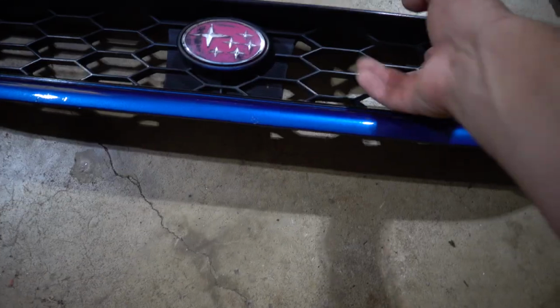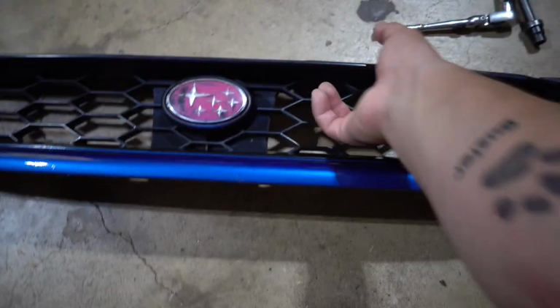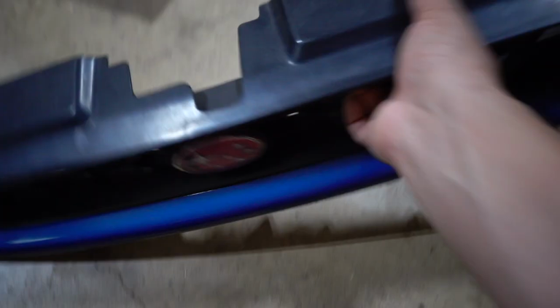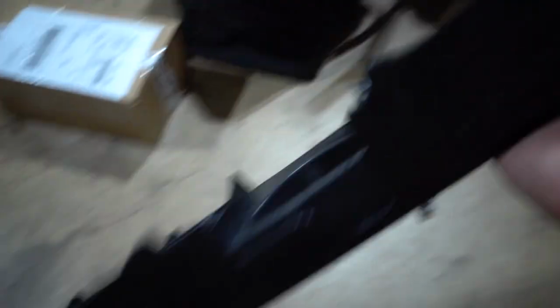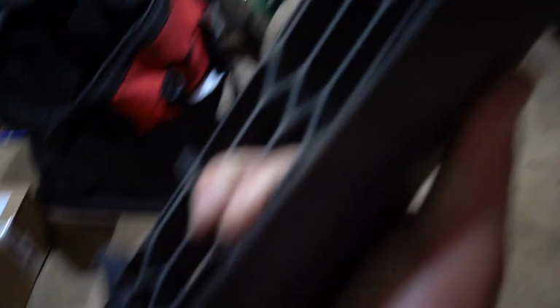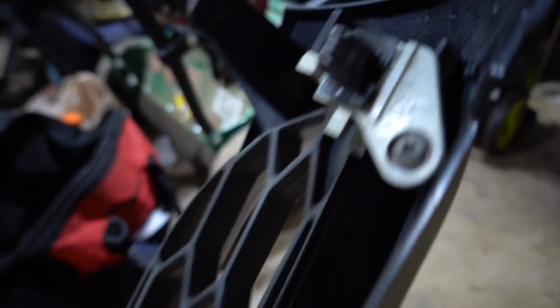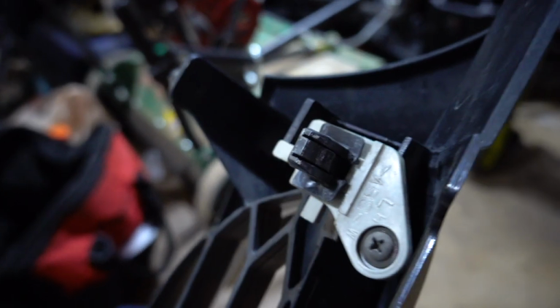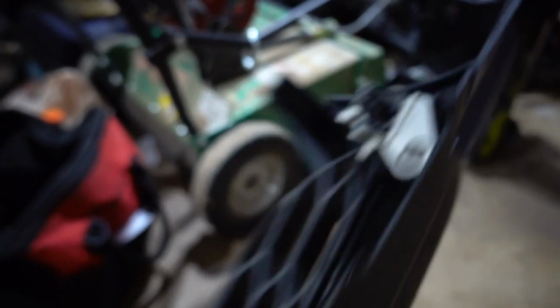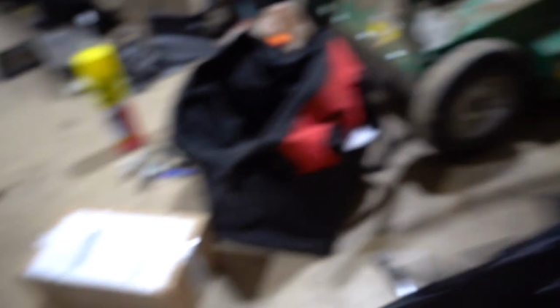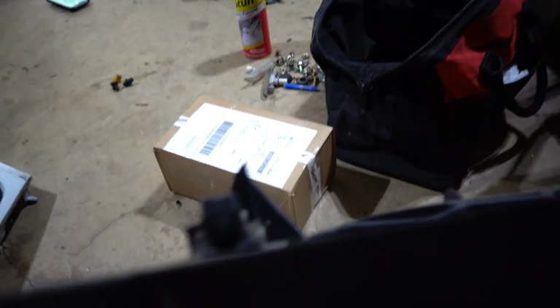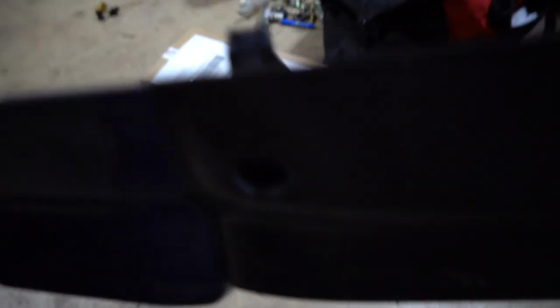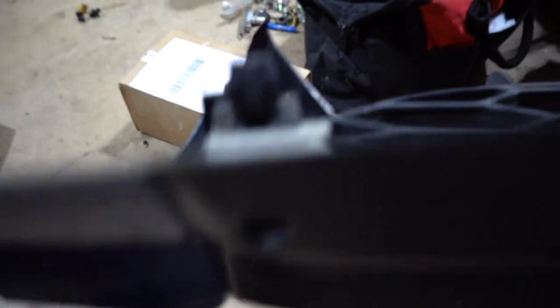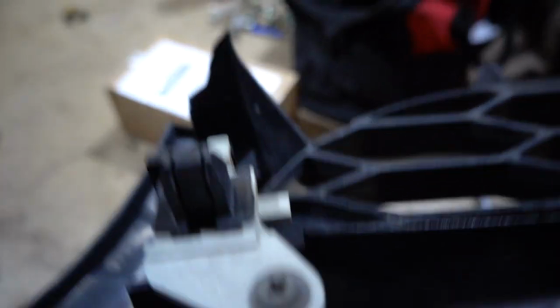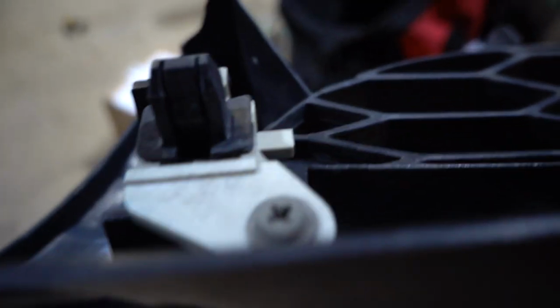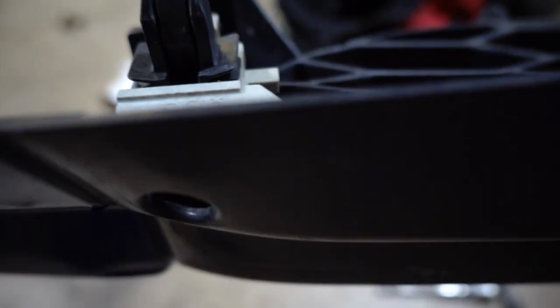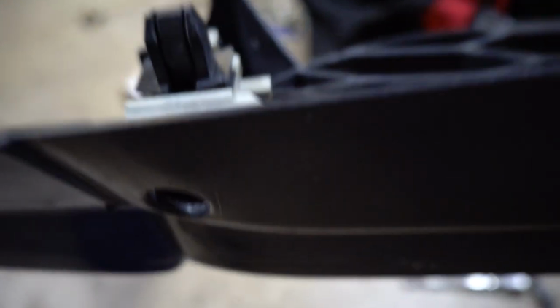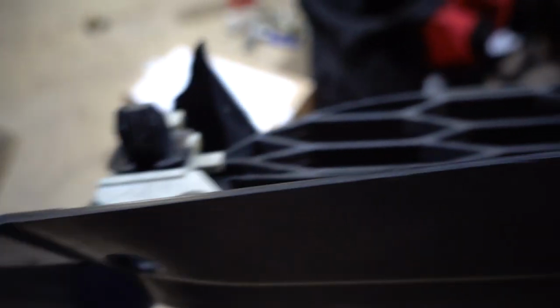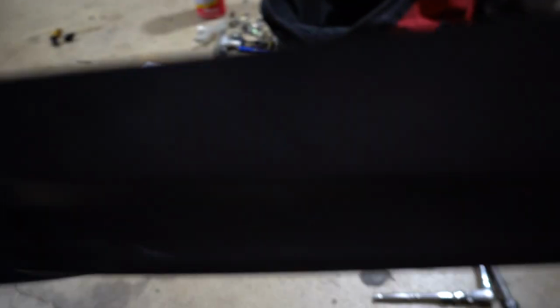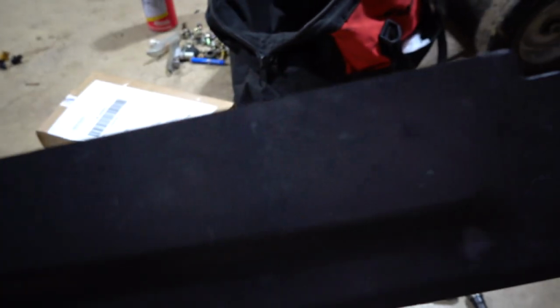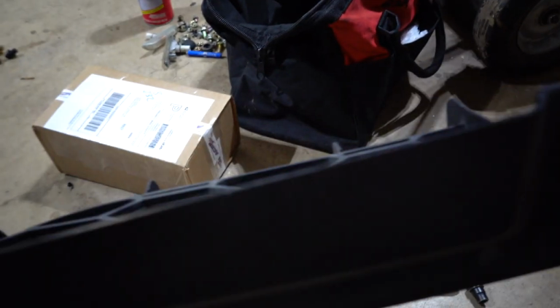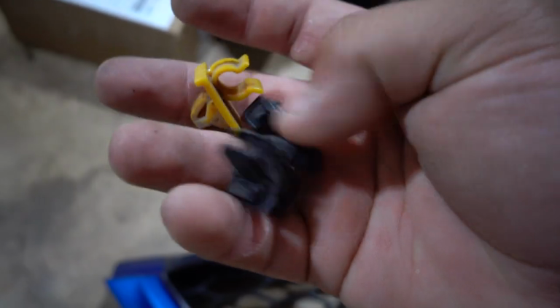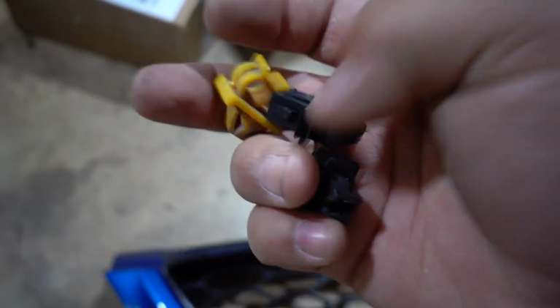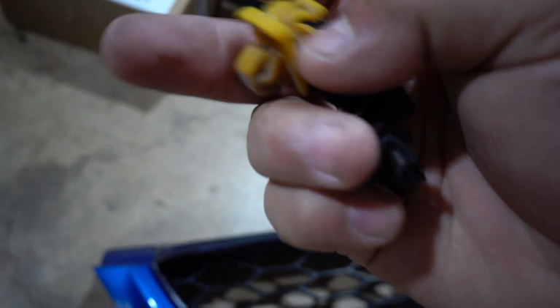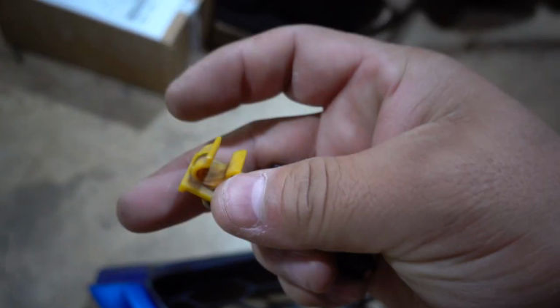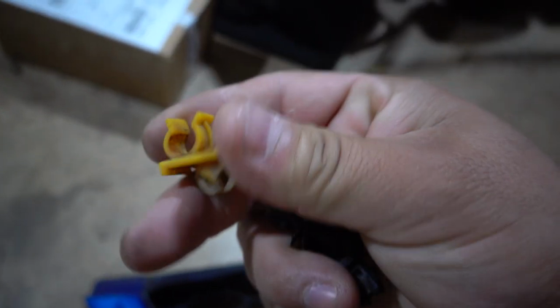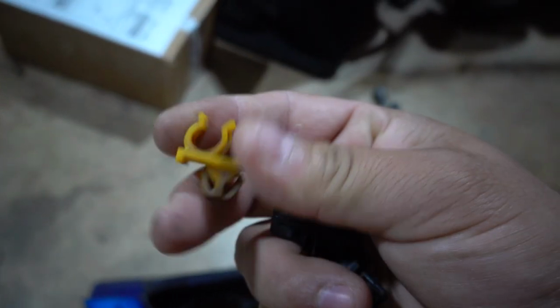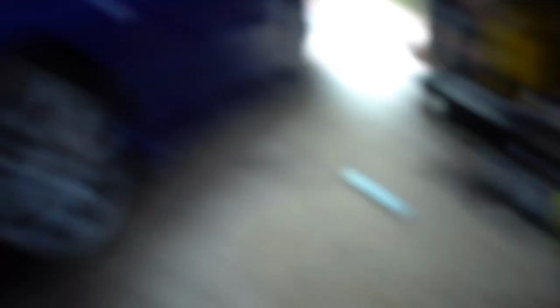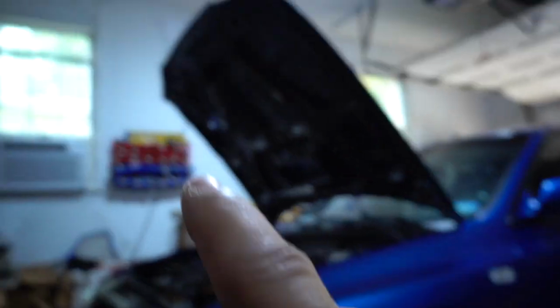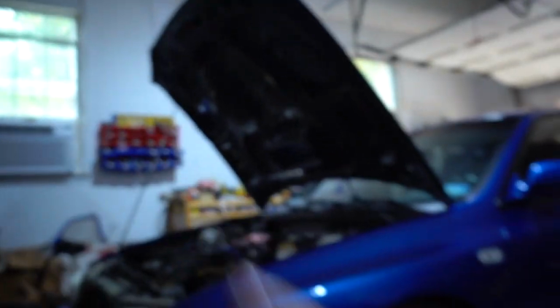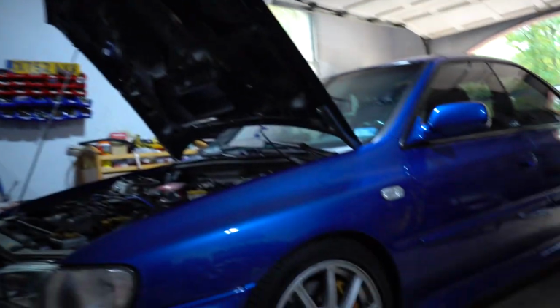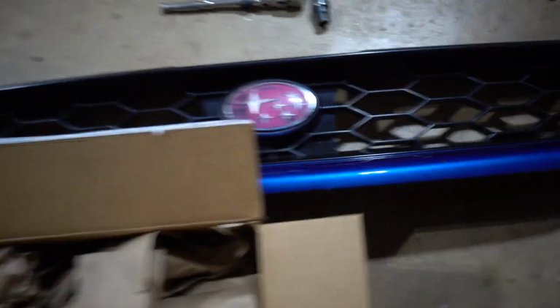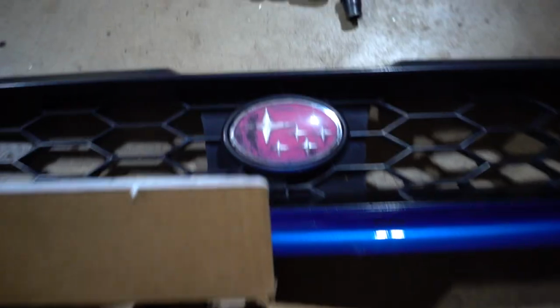Another thing about this grill - these clips that go into the headlights don't really grab, so the grill is always popping out. I'm going to replace them. I got new clips from the junkyard and also got clips for the hood prop on the coupe.